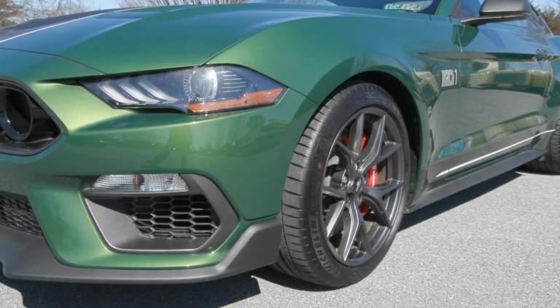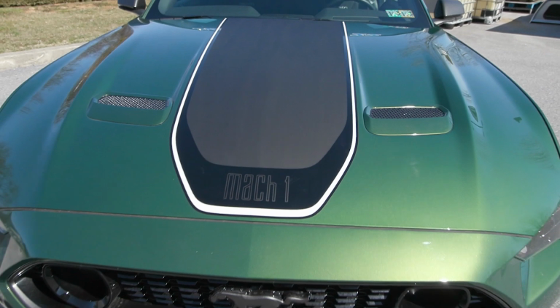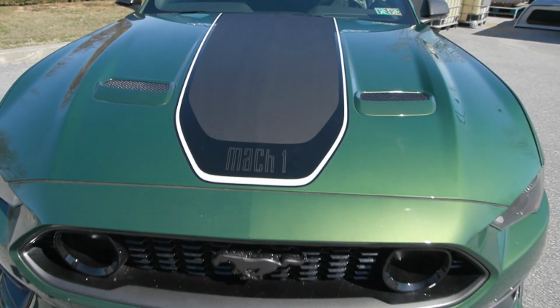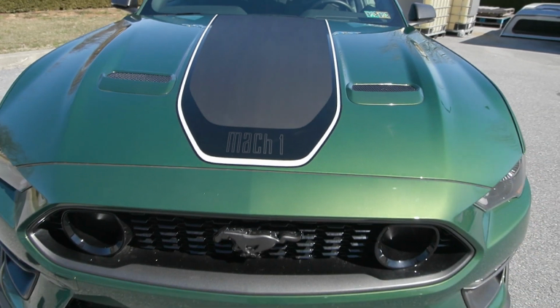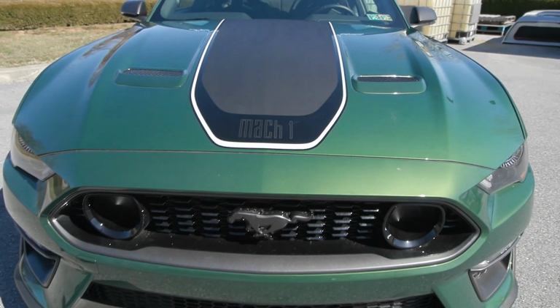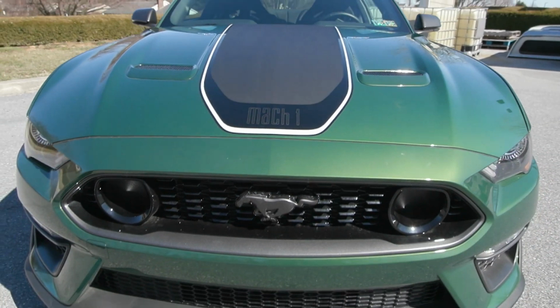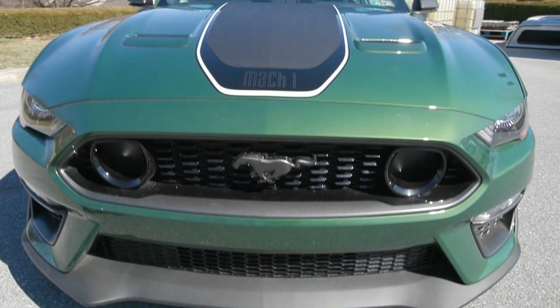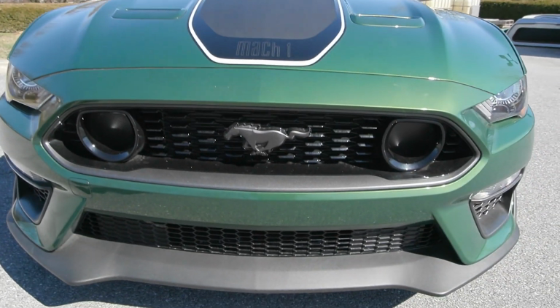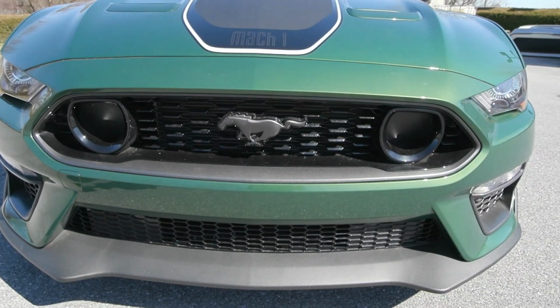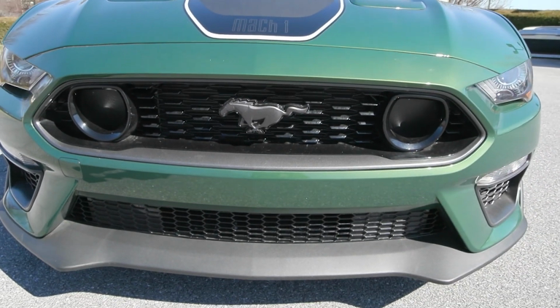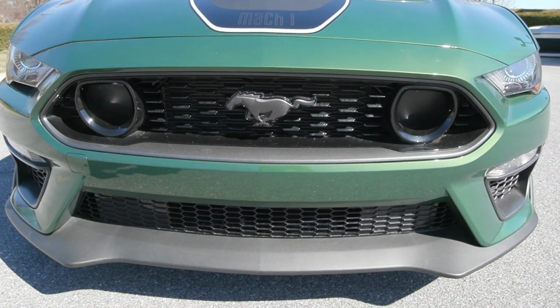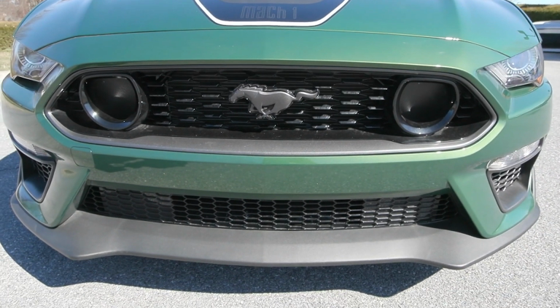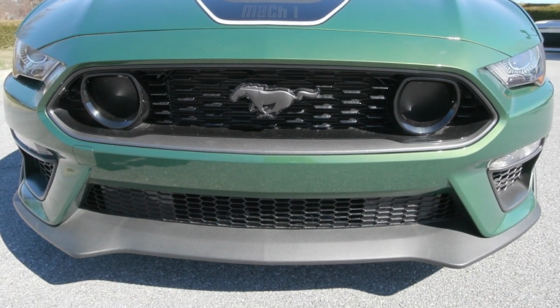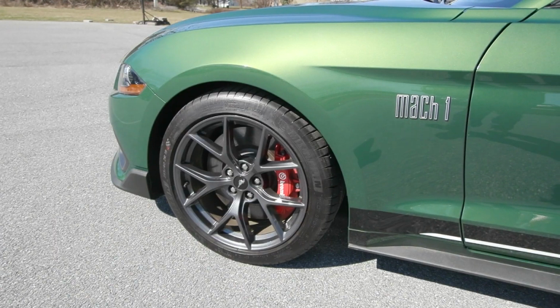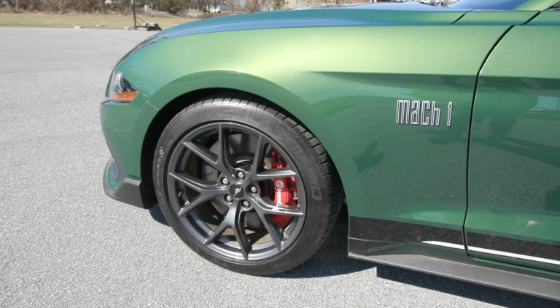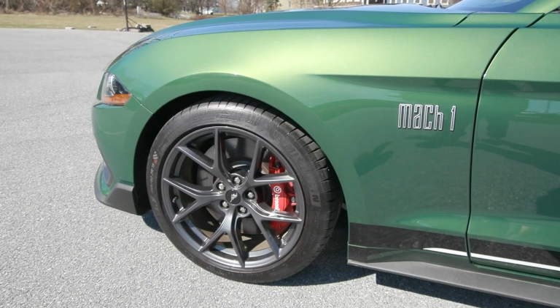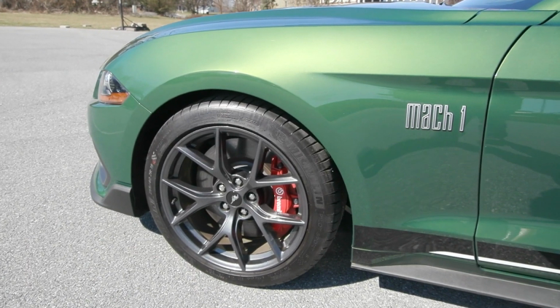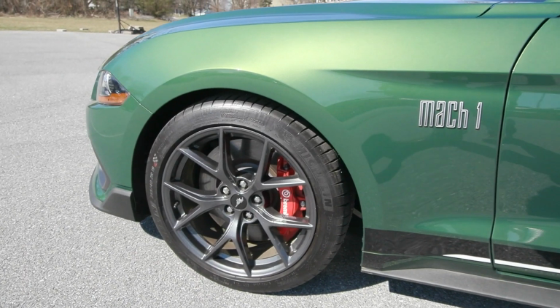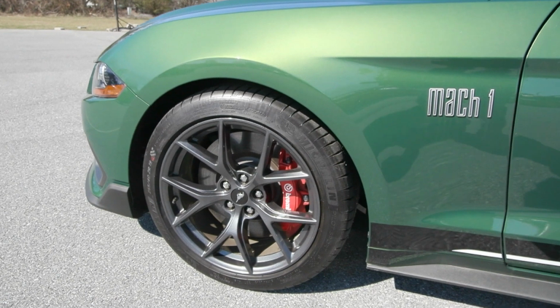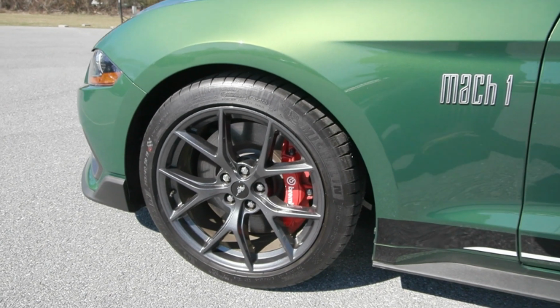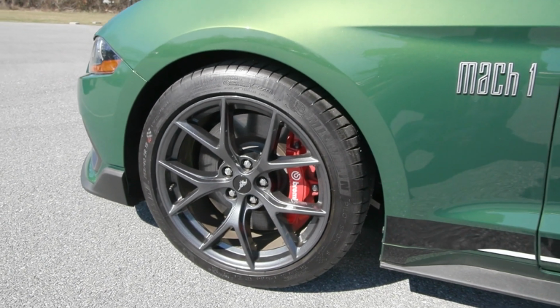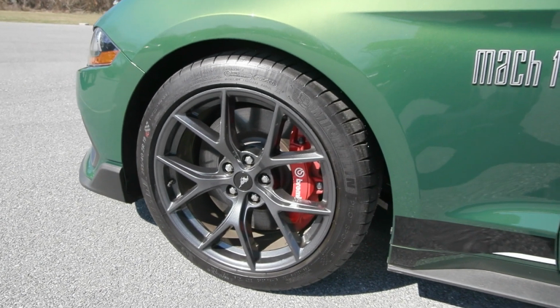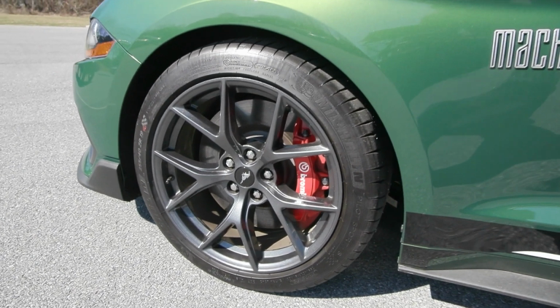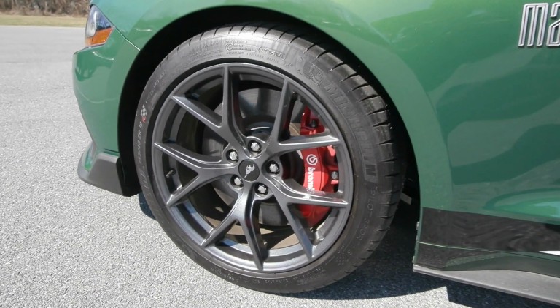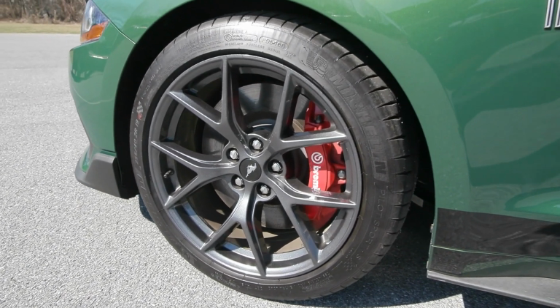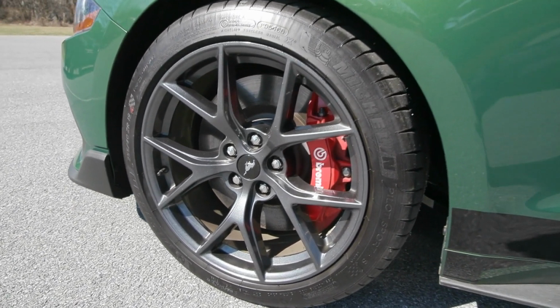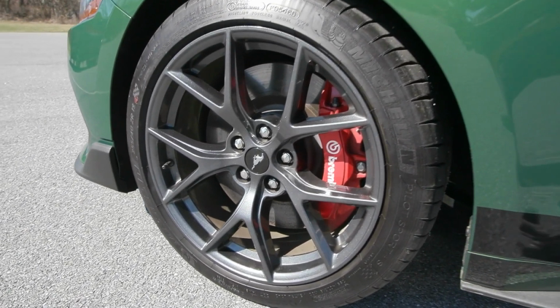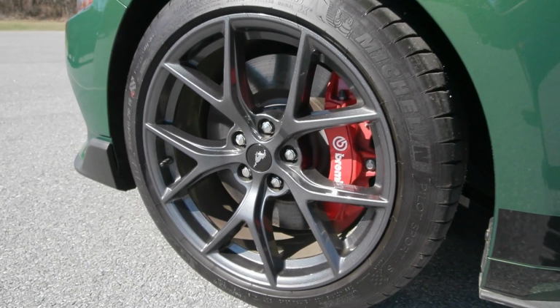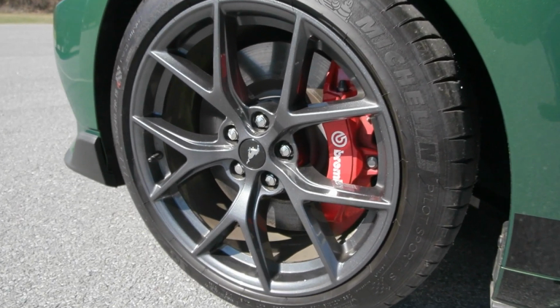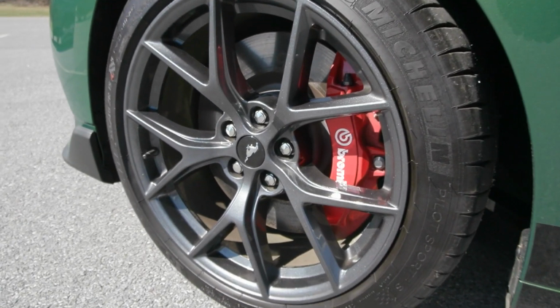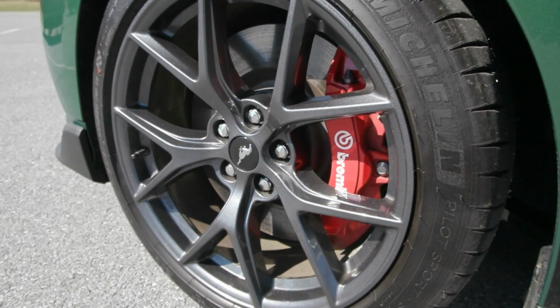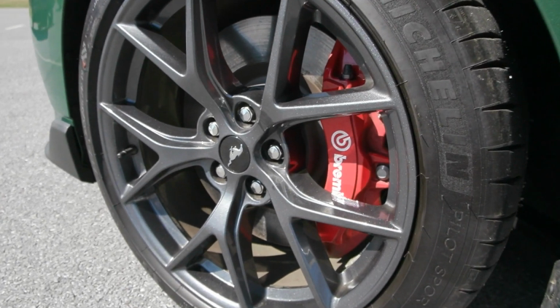You also have the LED headlights in the front with the signature lighting. It also has the 19-inch magnetic aluminum wheels on the side with the red painted Brembo brake calipers.